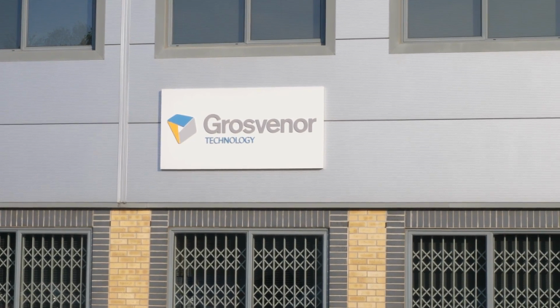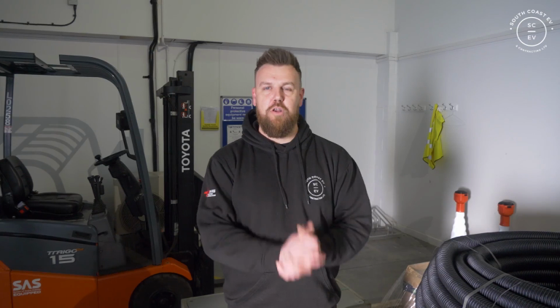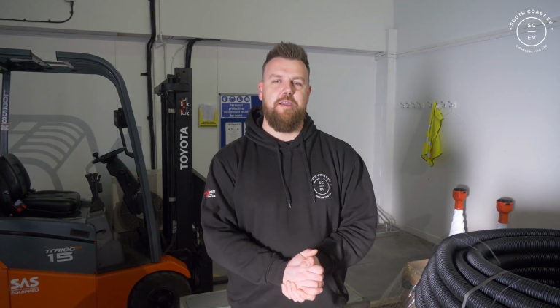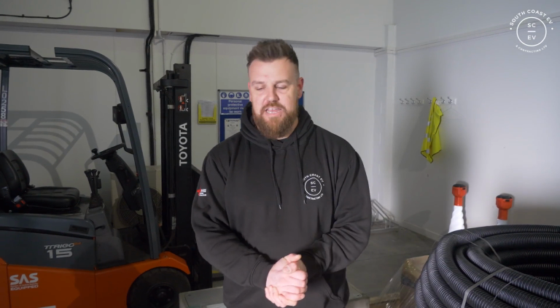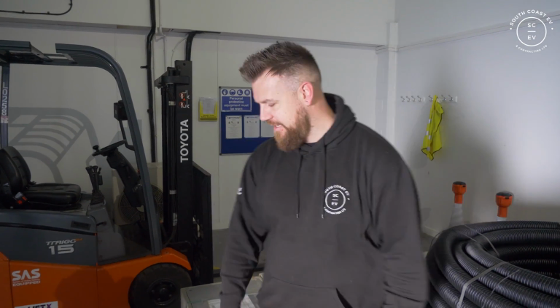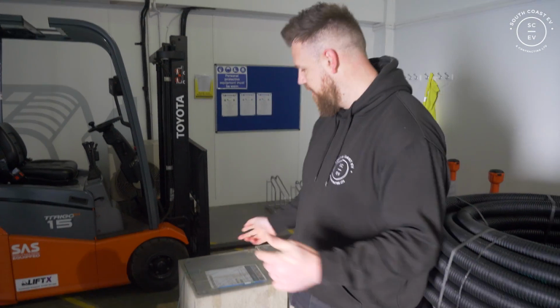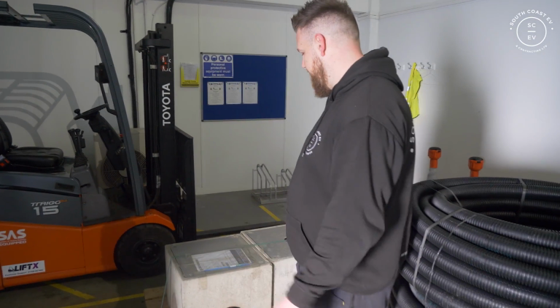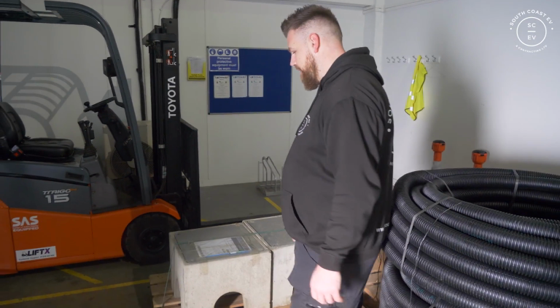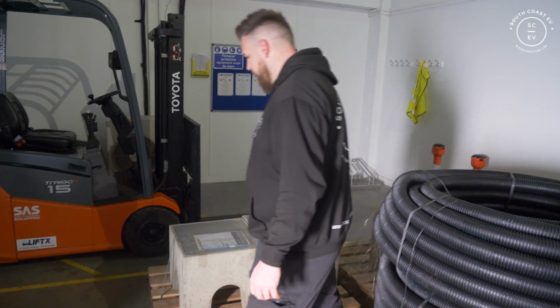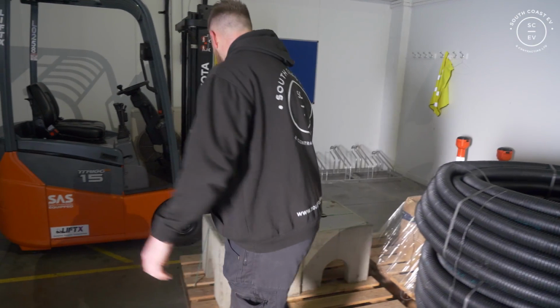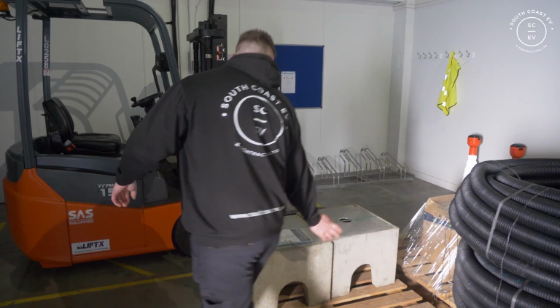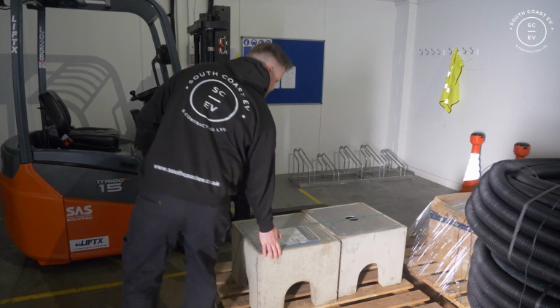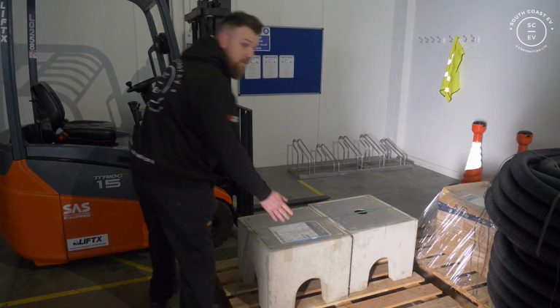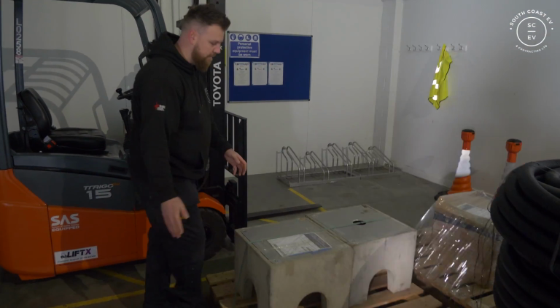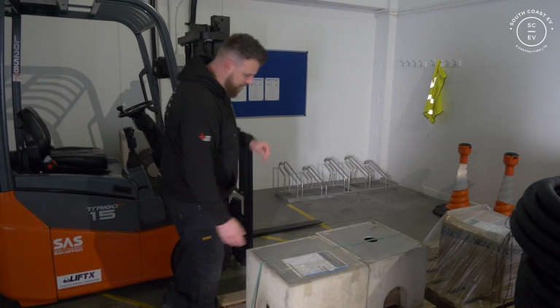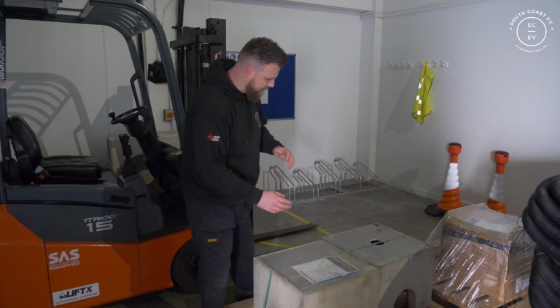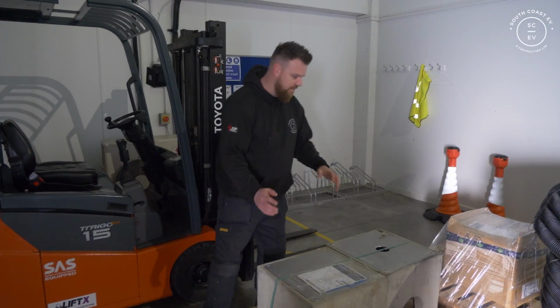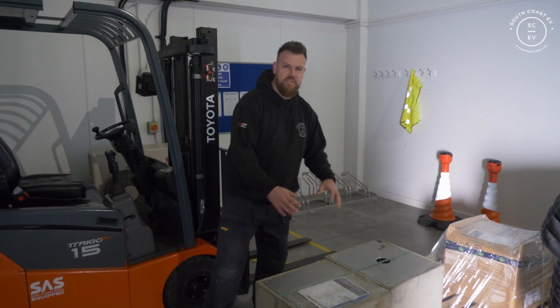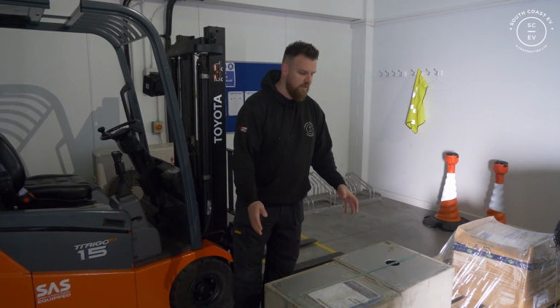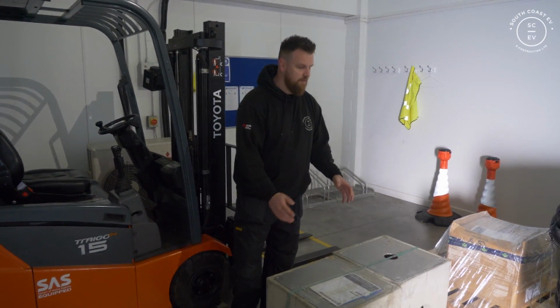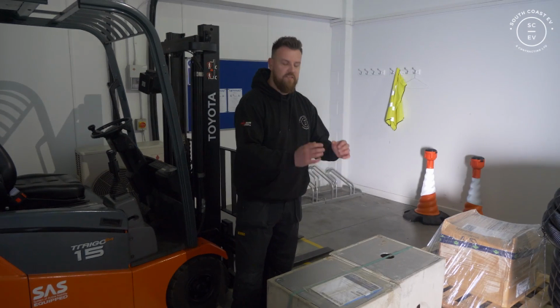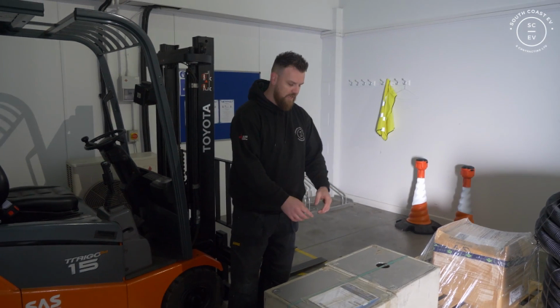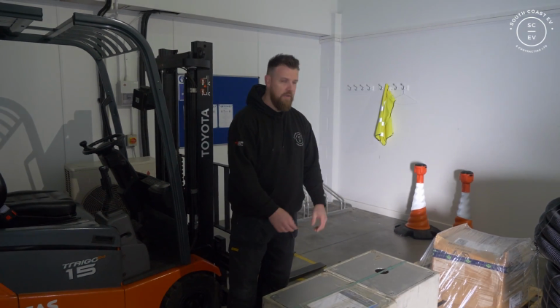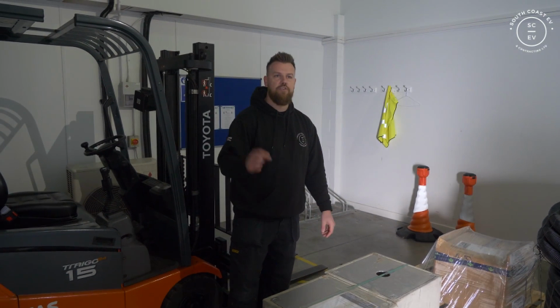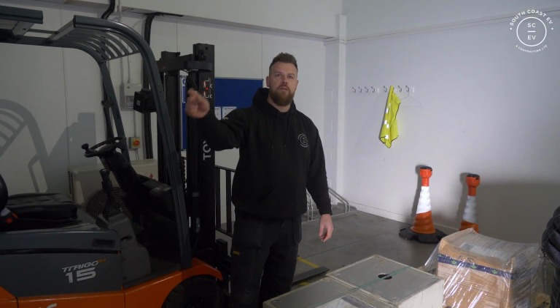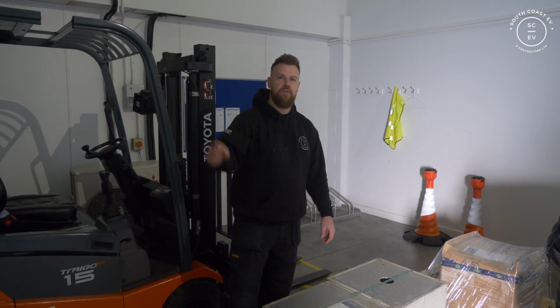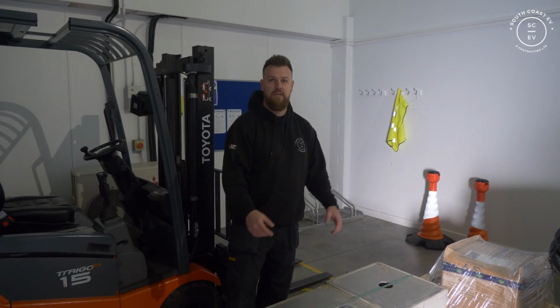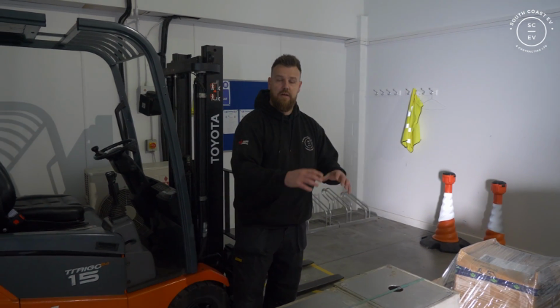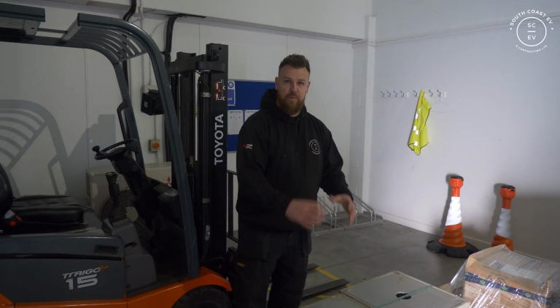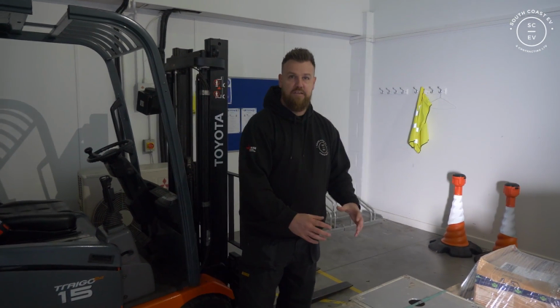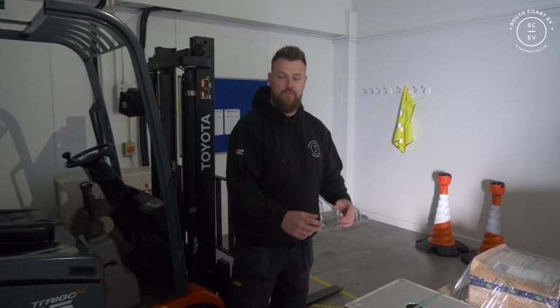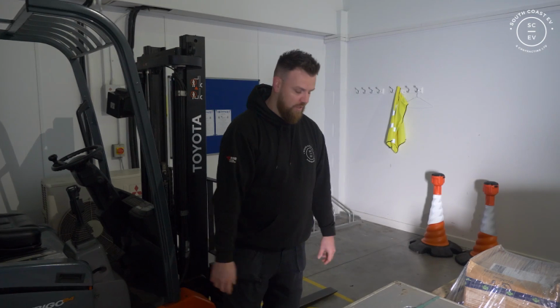We've got a lot of gear going in today. Let's start off with the EV blocks. These are fantastic - I haven't used them before but they make them in several sizes for EV towers to go on, and it streamlines the process of building a base for the vehicle charger.